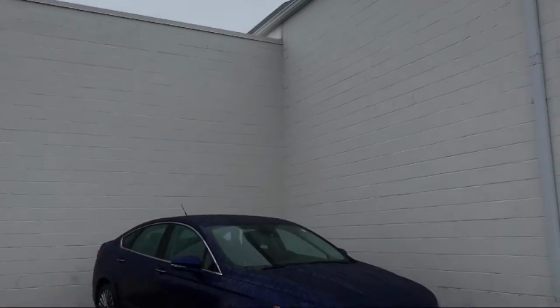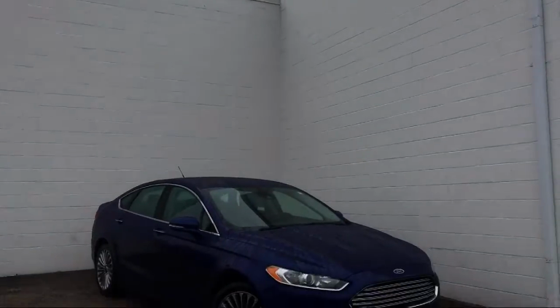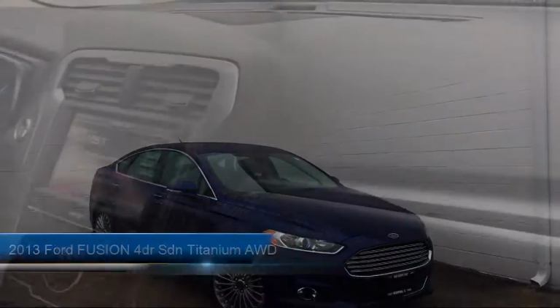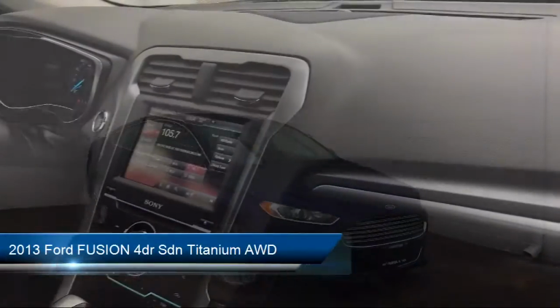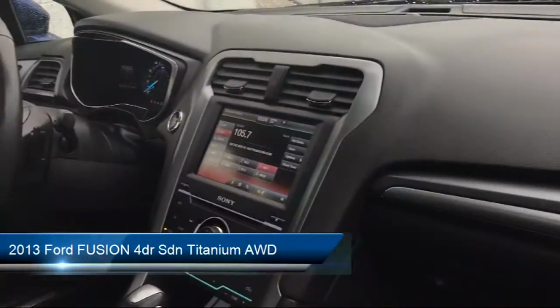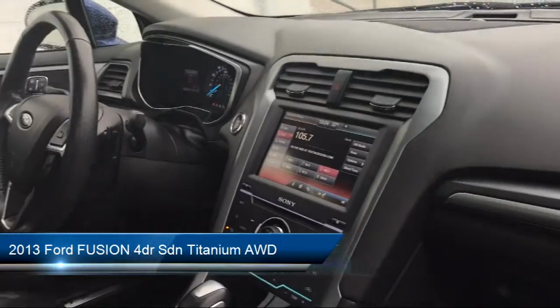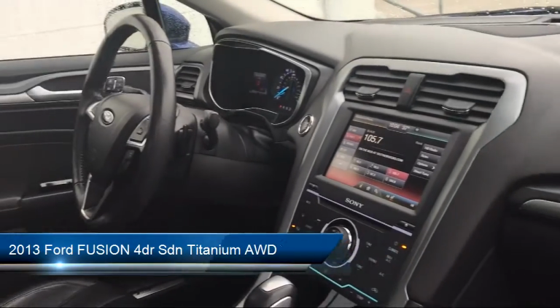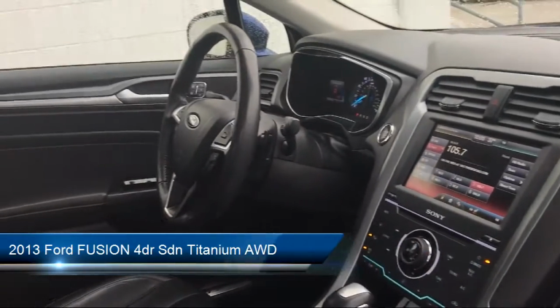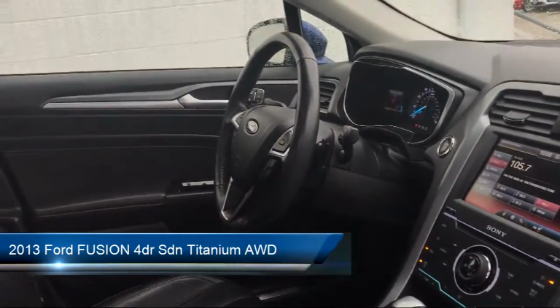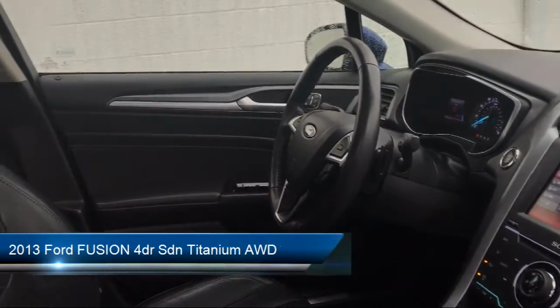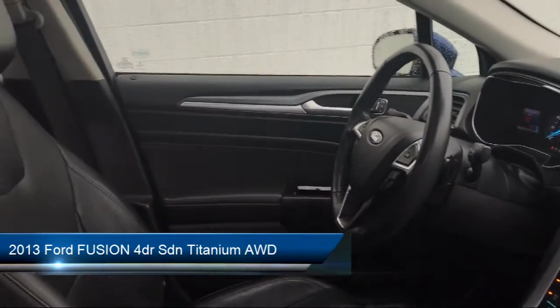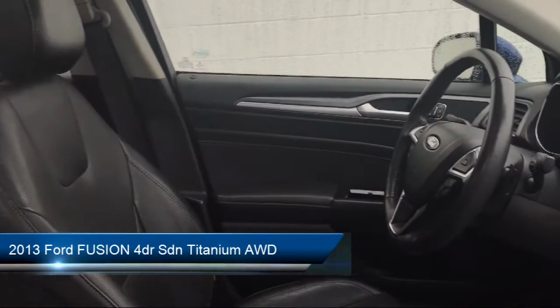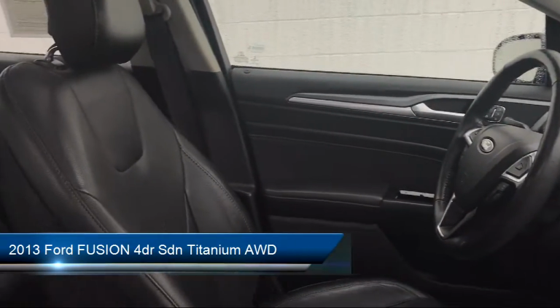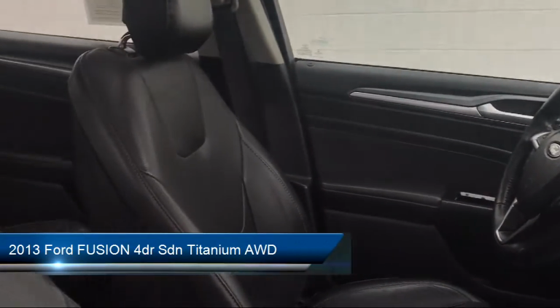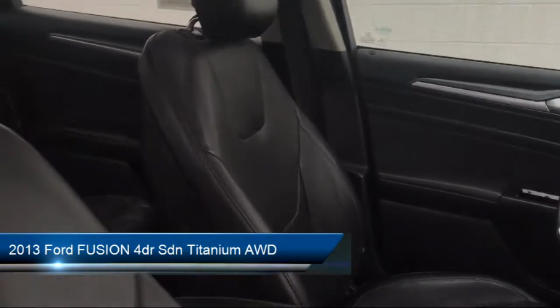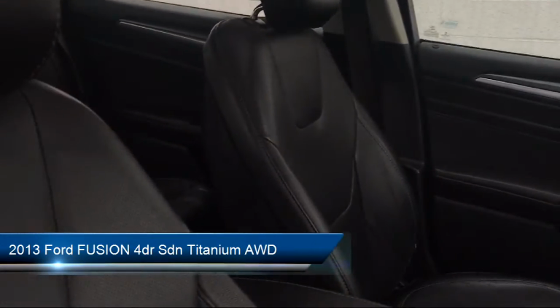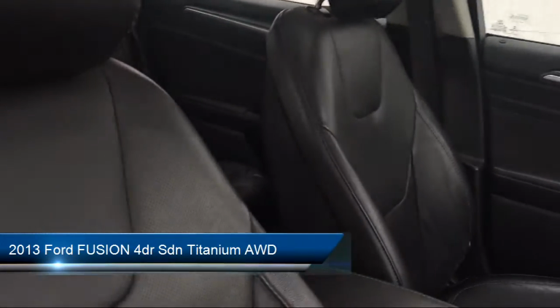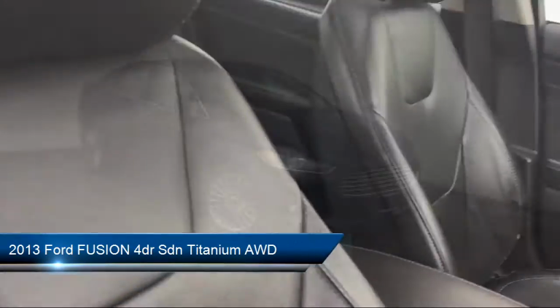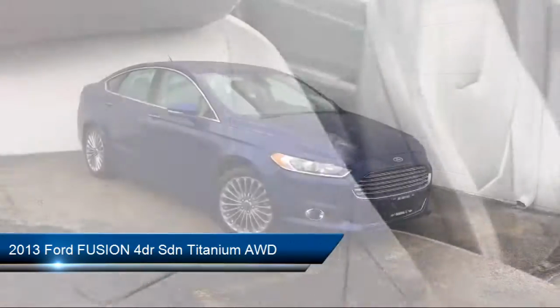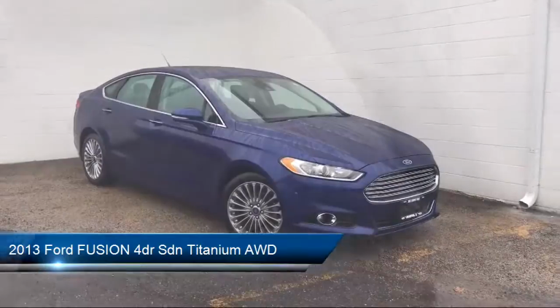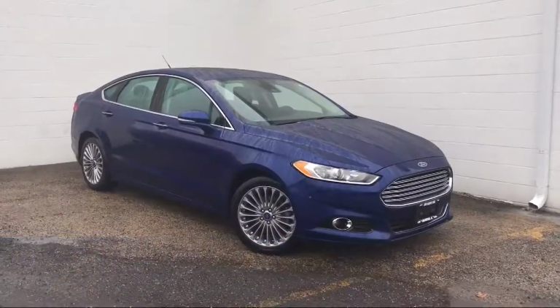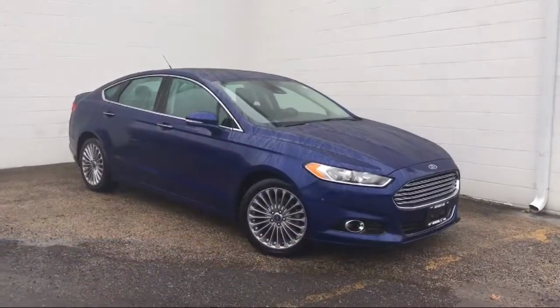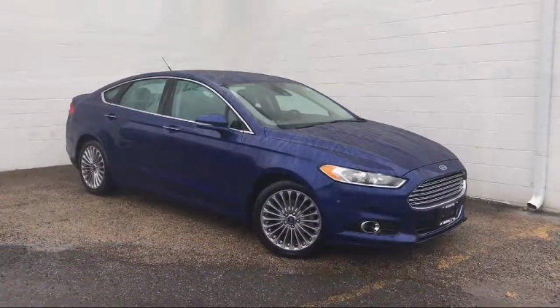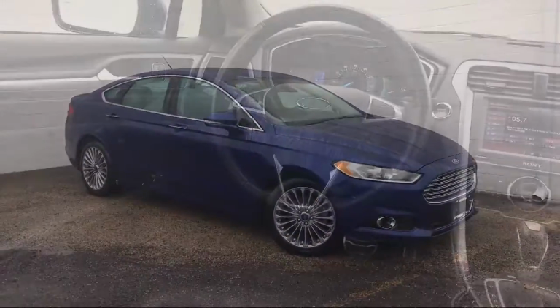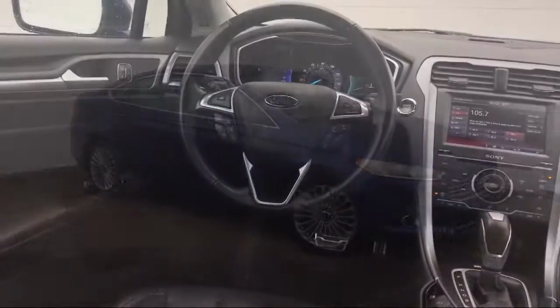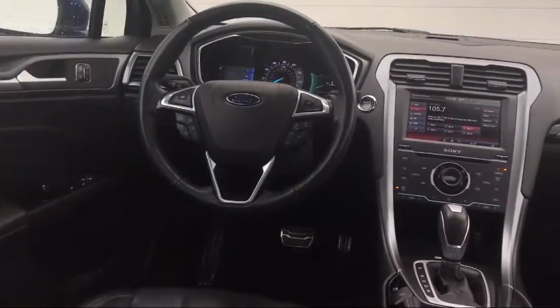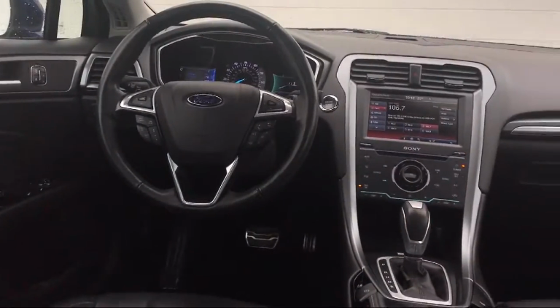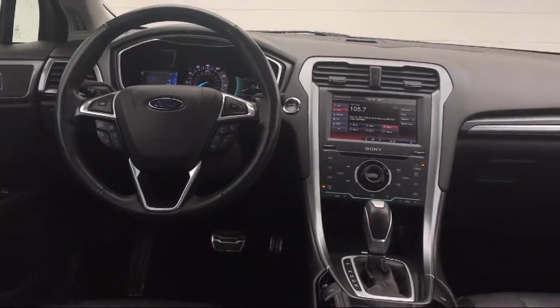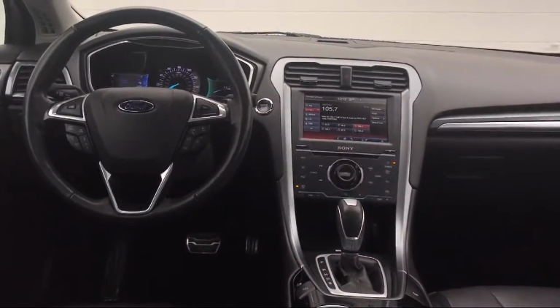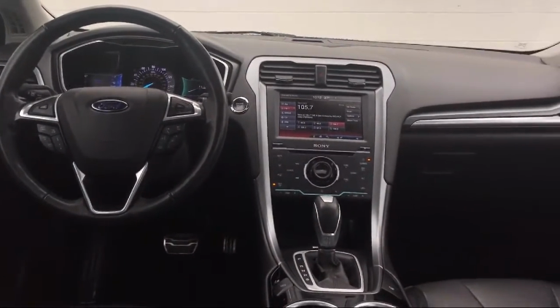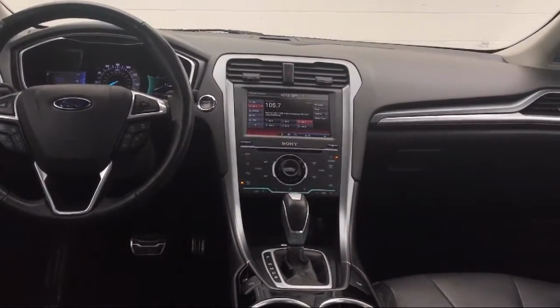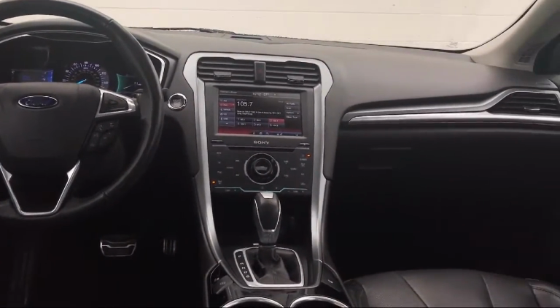It comes equipped with navigation from Telematics, Bluetooth smartphone integration, leather seating, heated front seats, stability control, and an MP3 player.